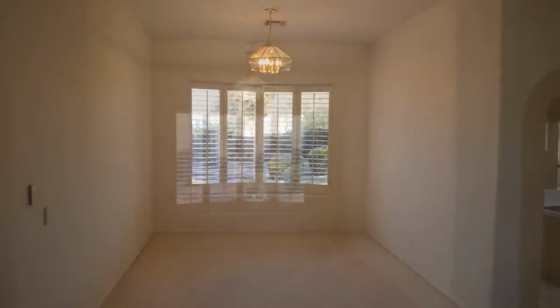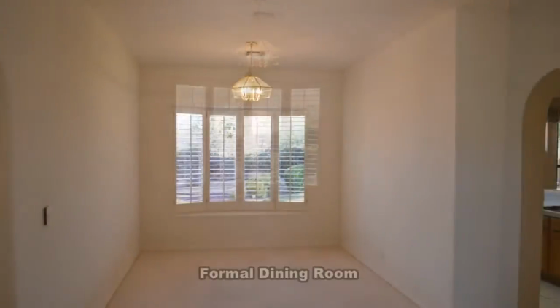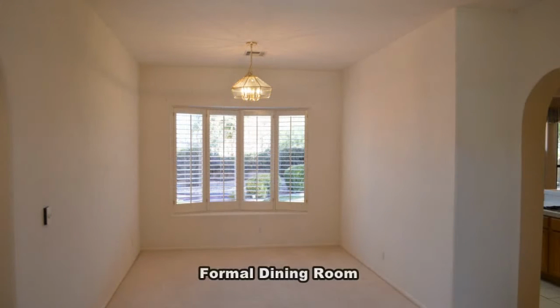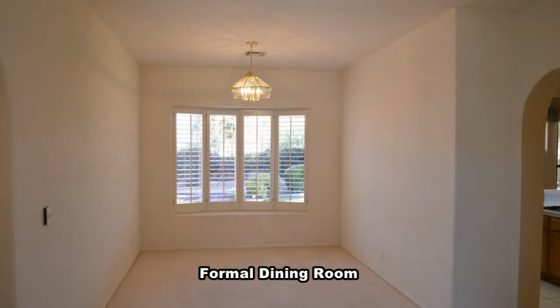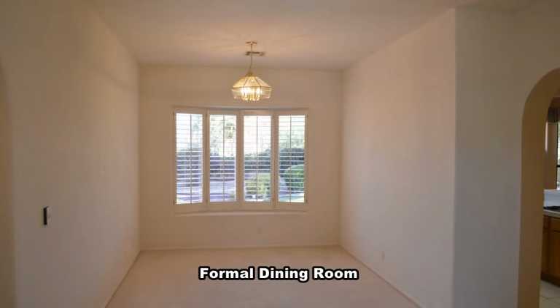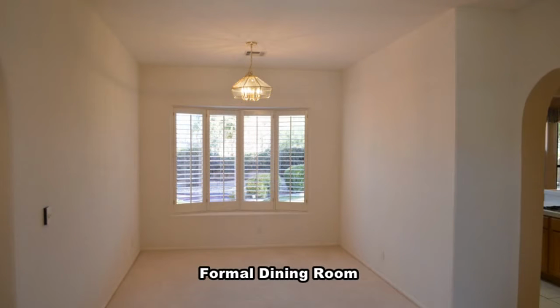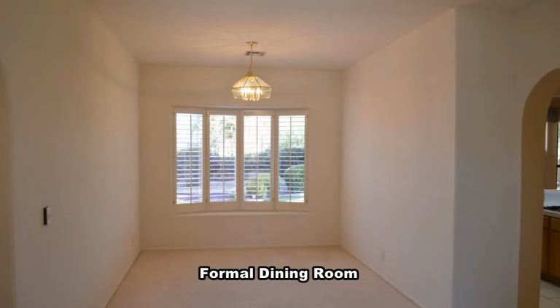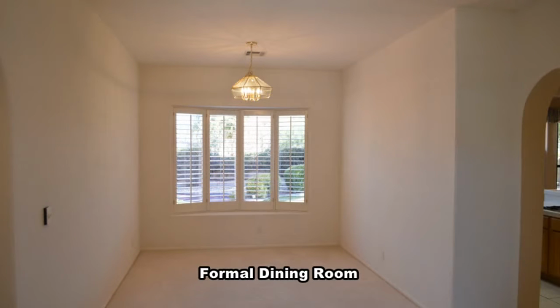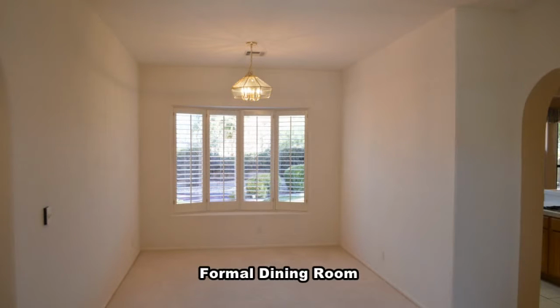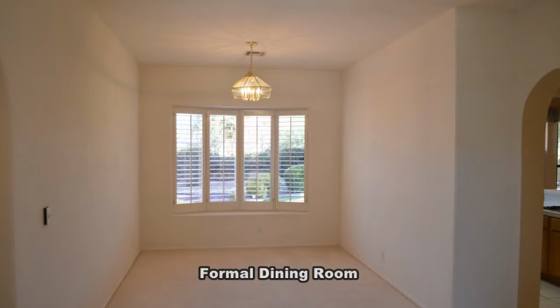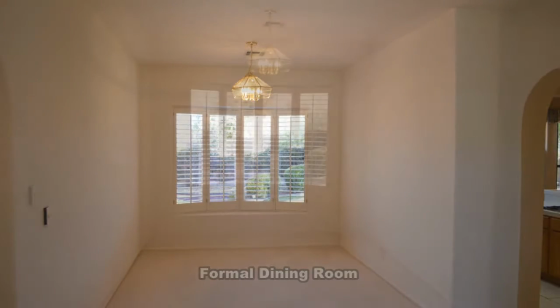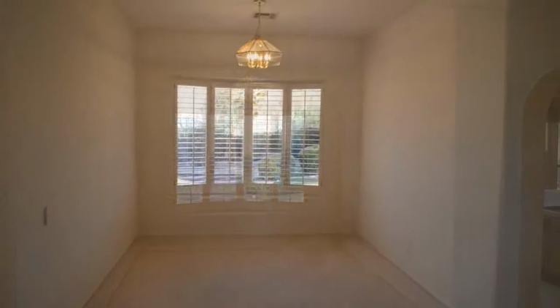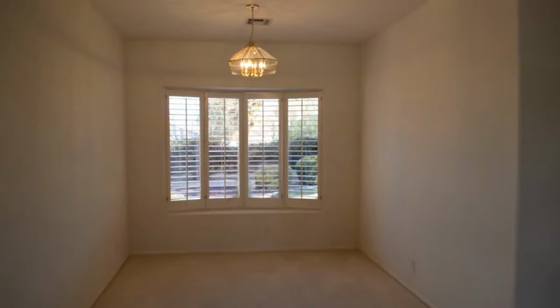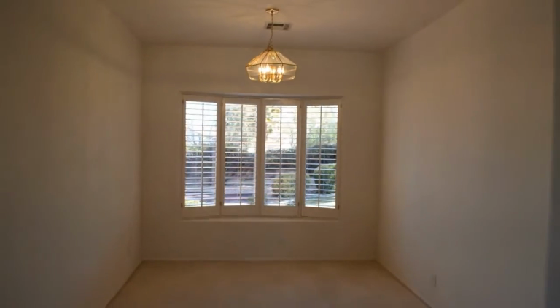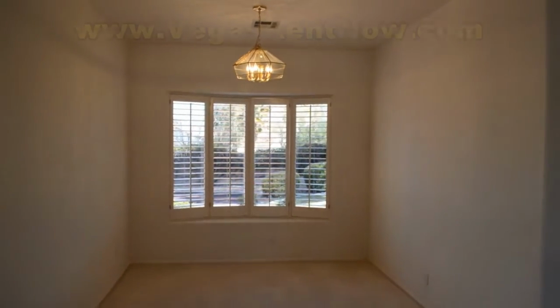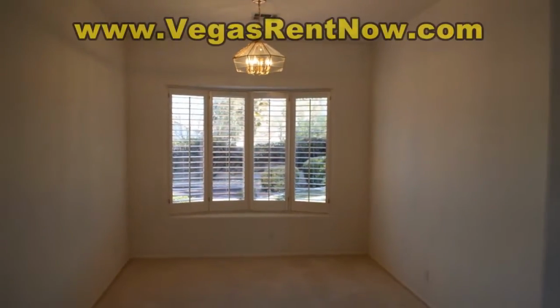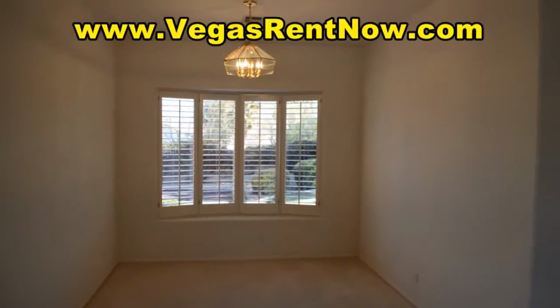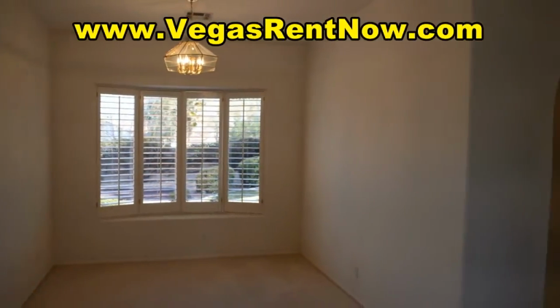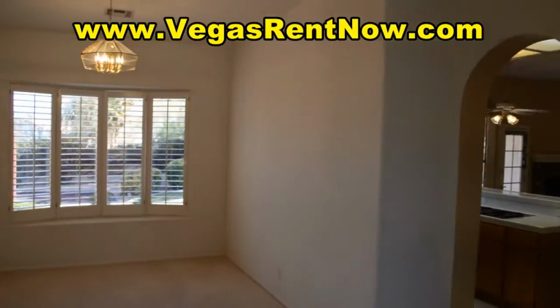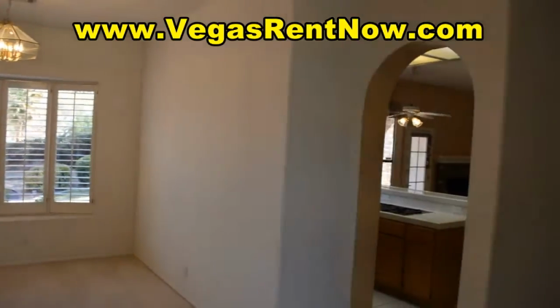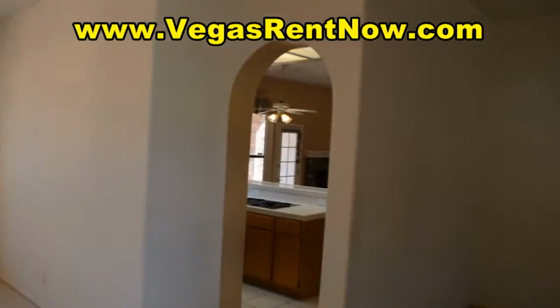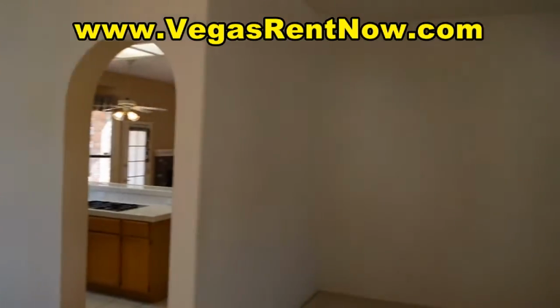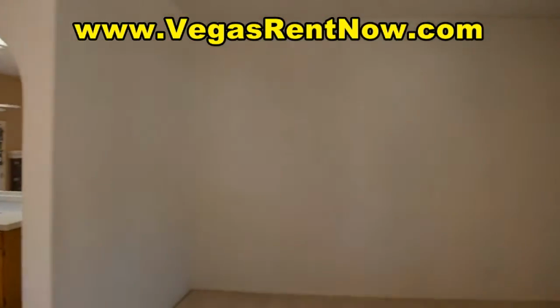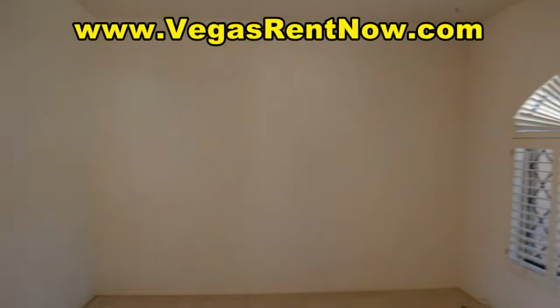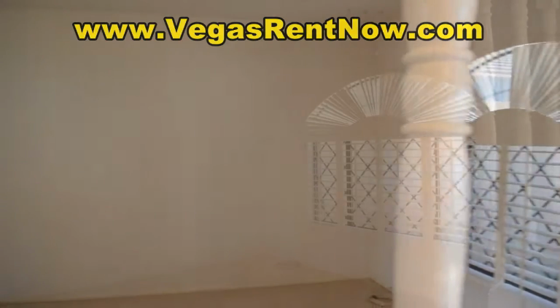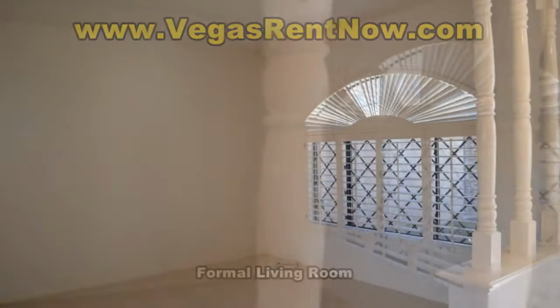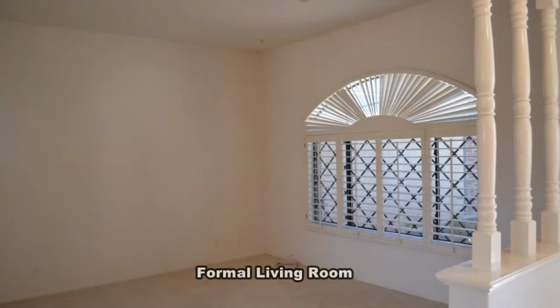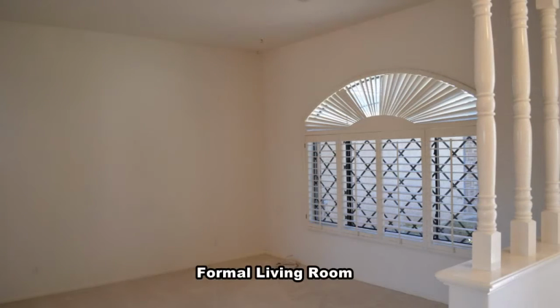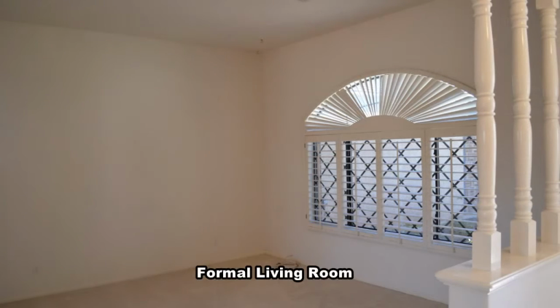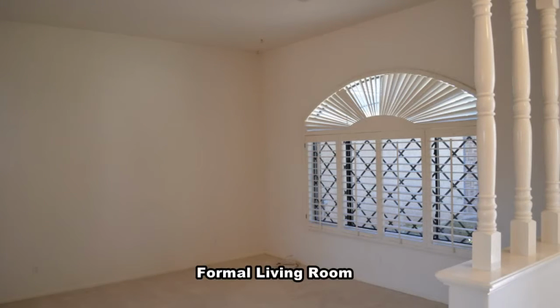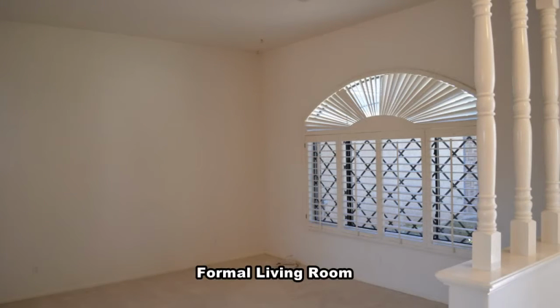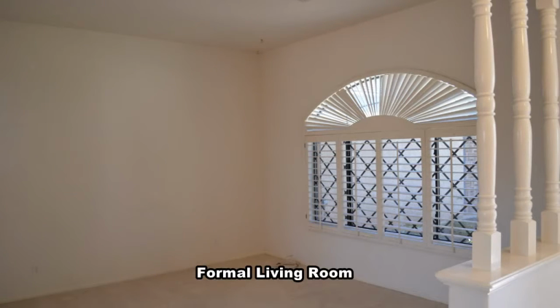The formal dining room has plantation shutters and a hanging chandelier. The formal living room has plantation shutters.